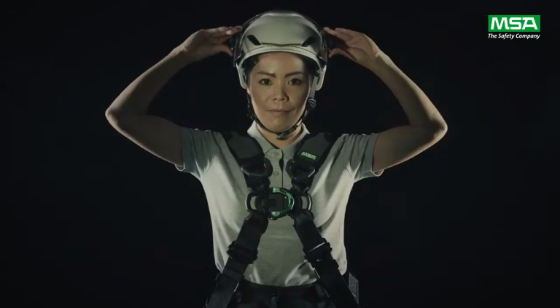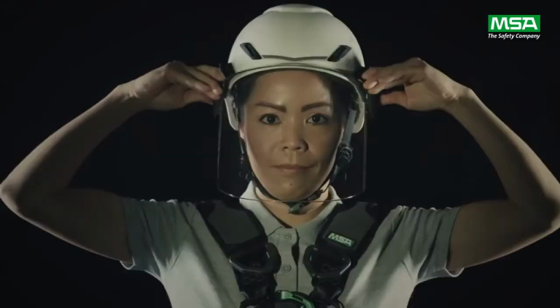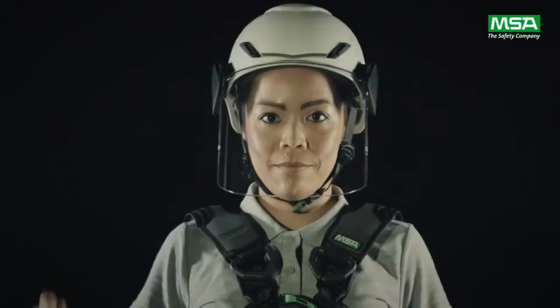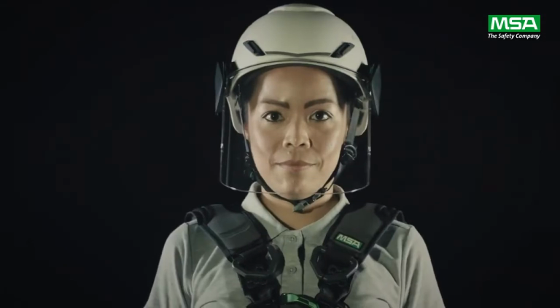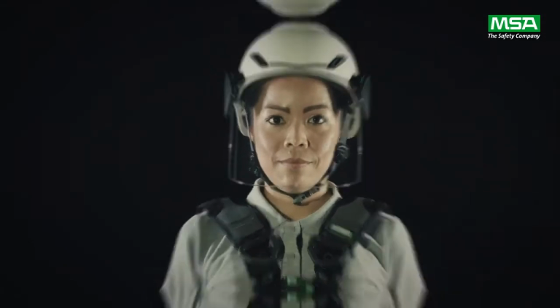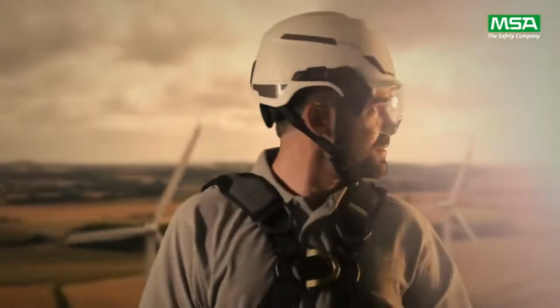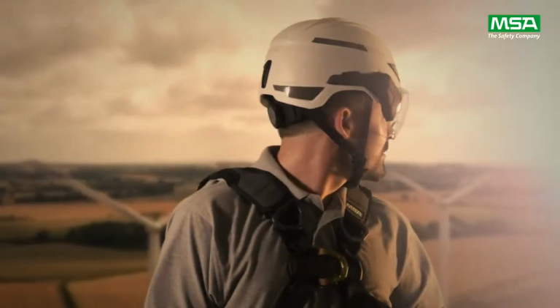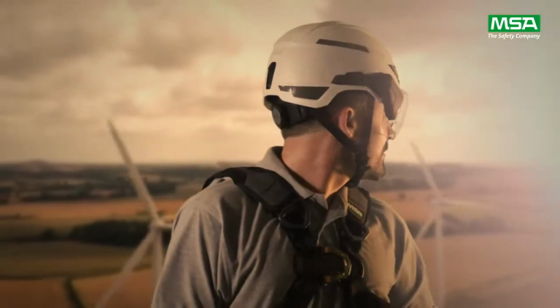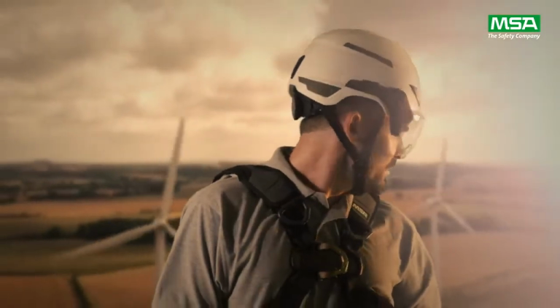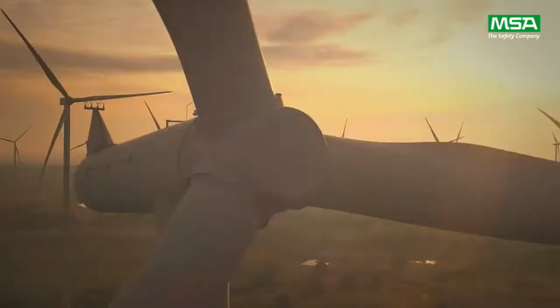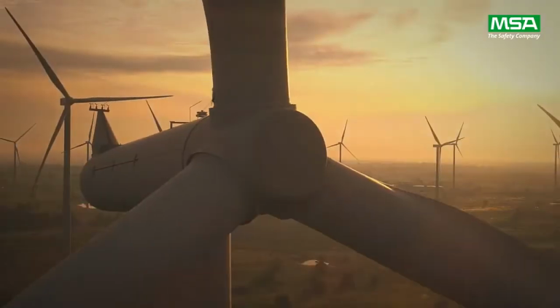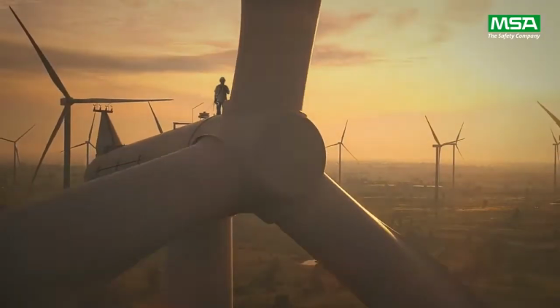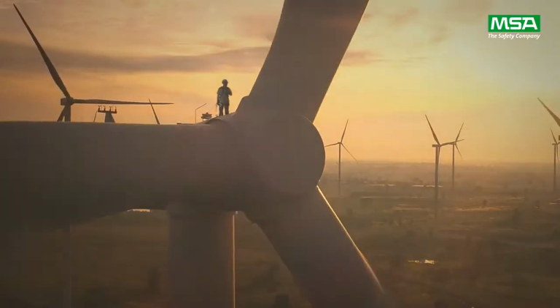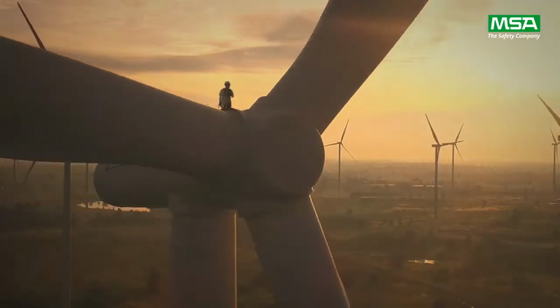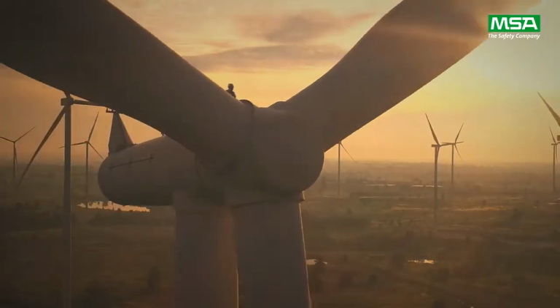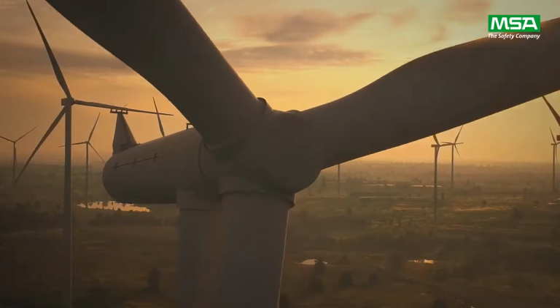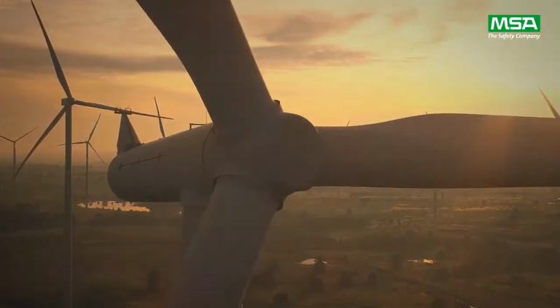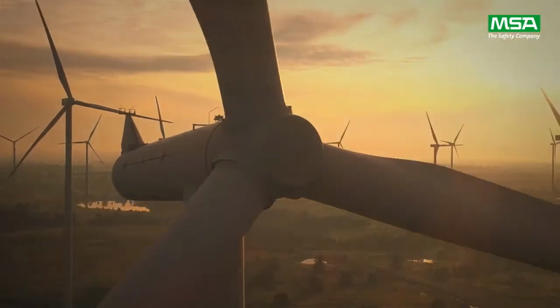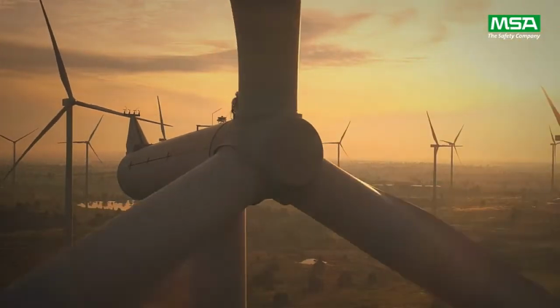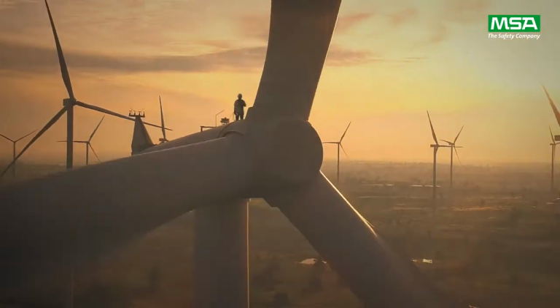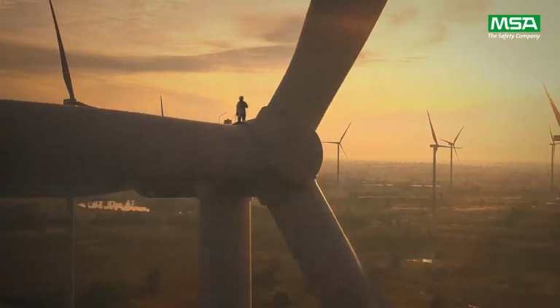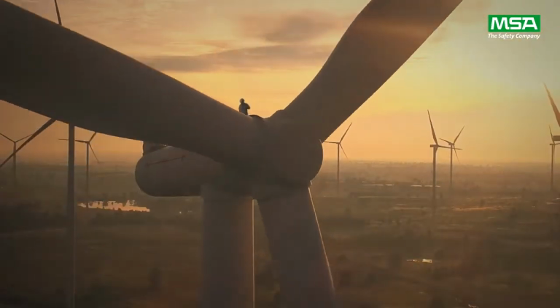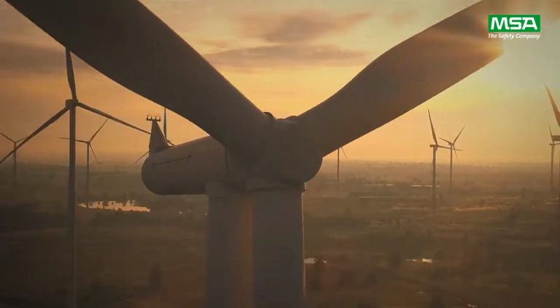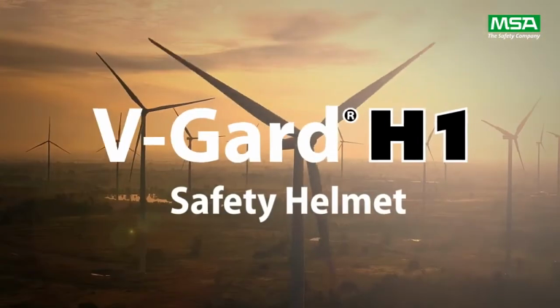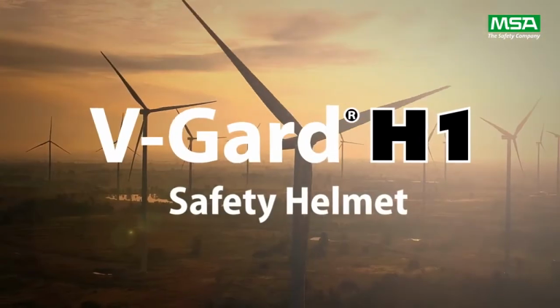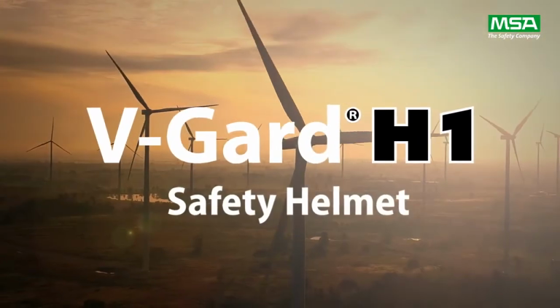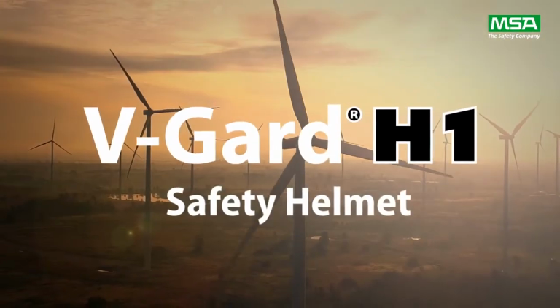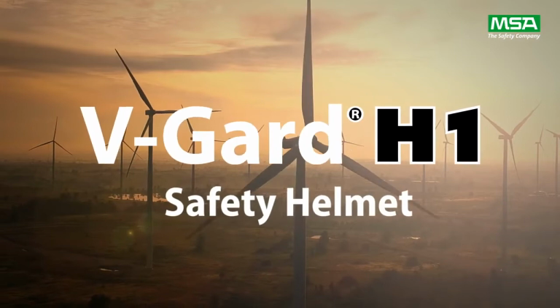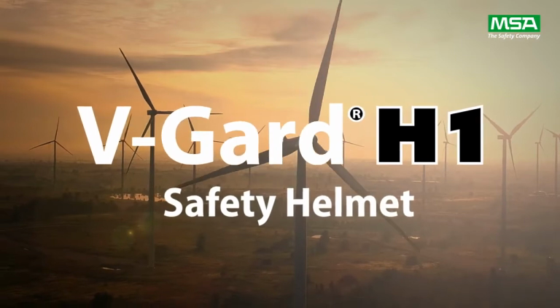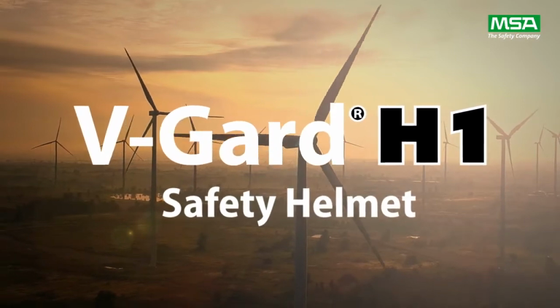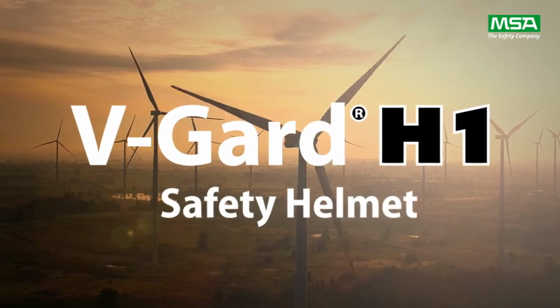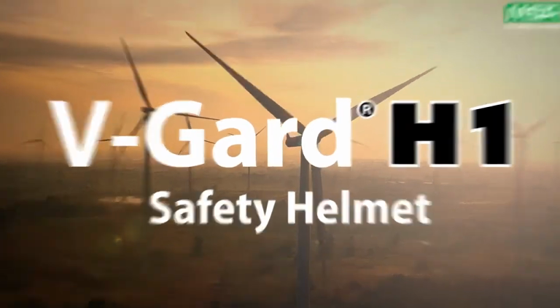The new V-Guard H1 safety helmet from MSA. Don't call it a climbing style helmet. This isn't a hobby. This is no weekend thrill. You're here for a reason. And you deserve a helmet from a company as dedicated to safety as you are to getting the job done.